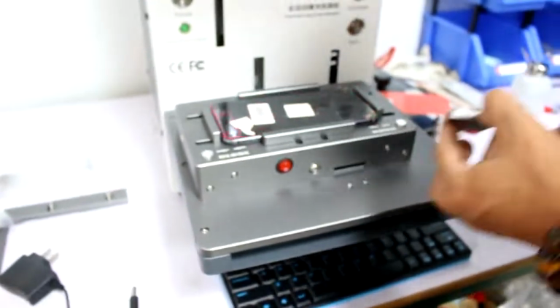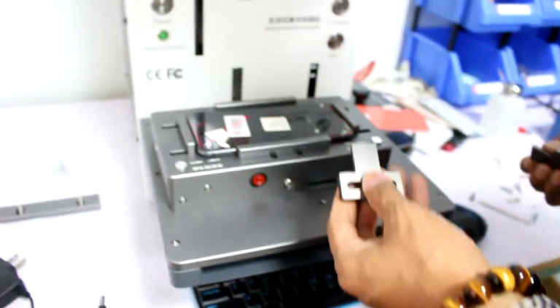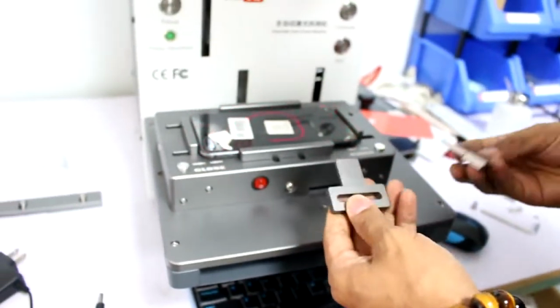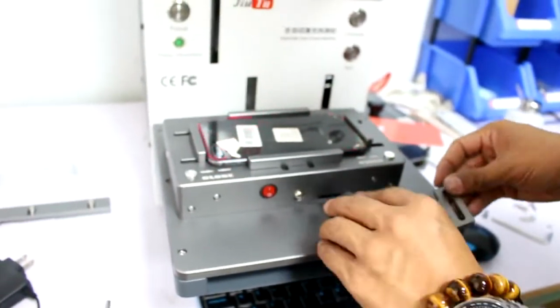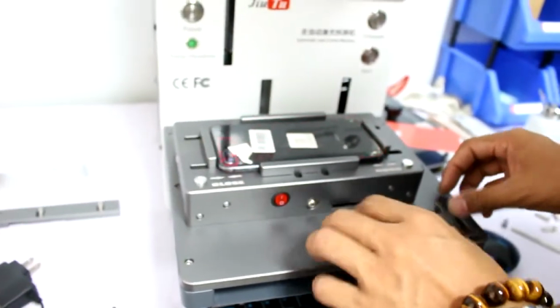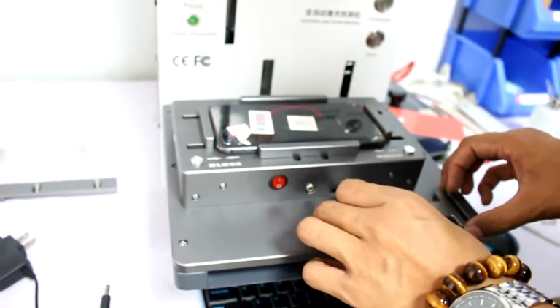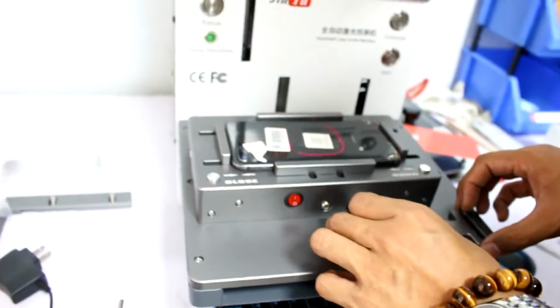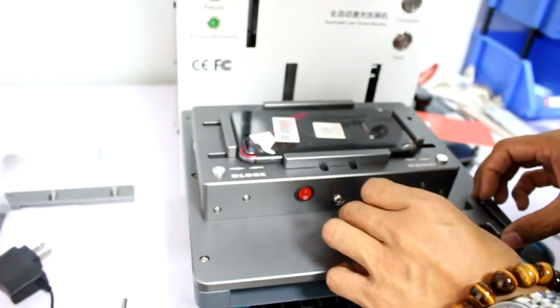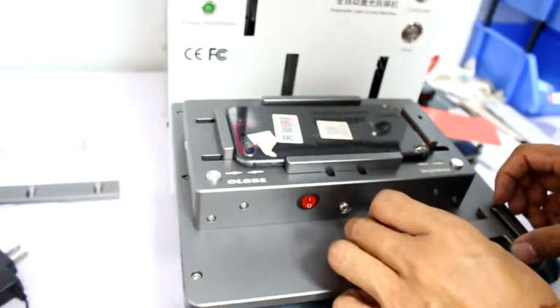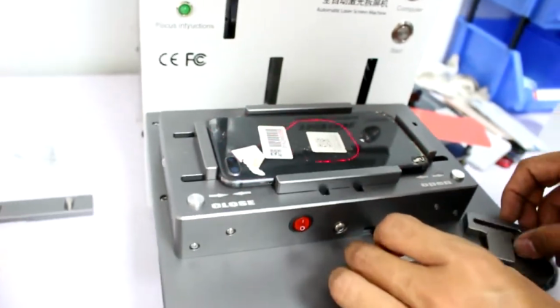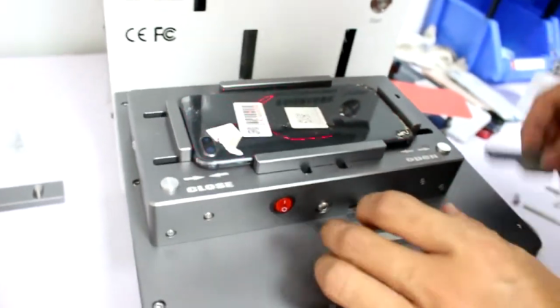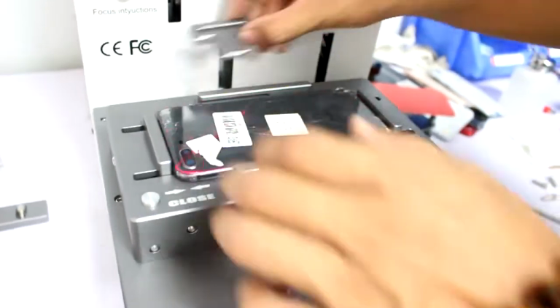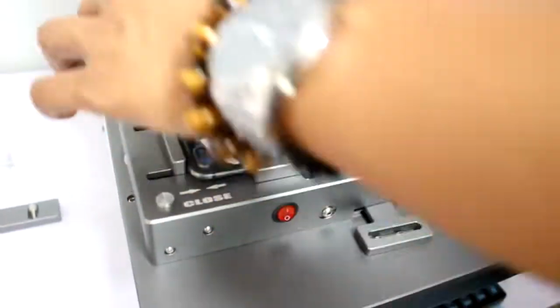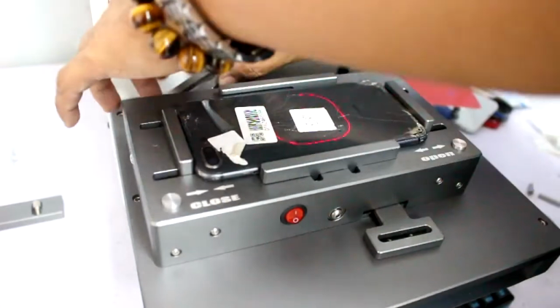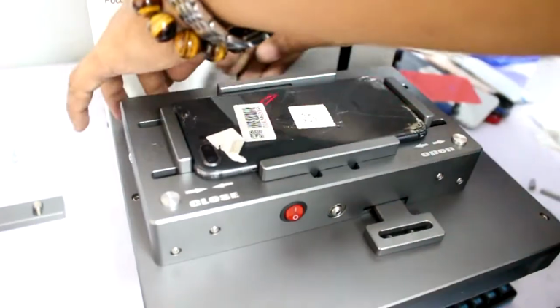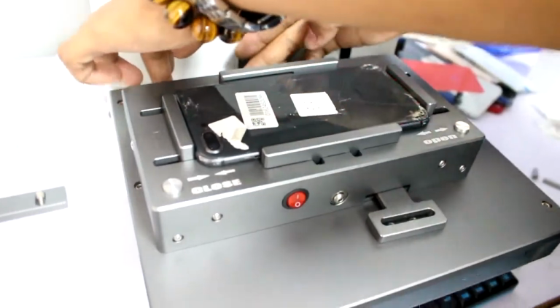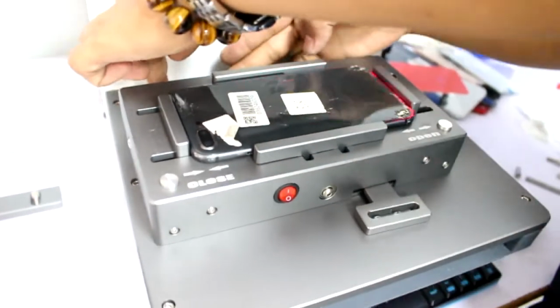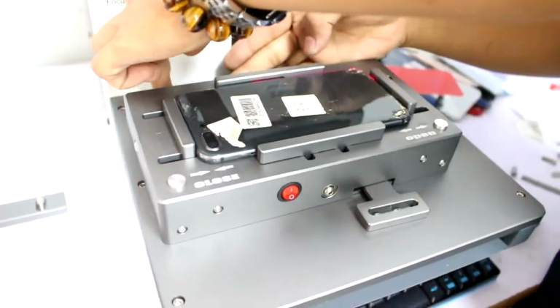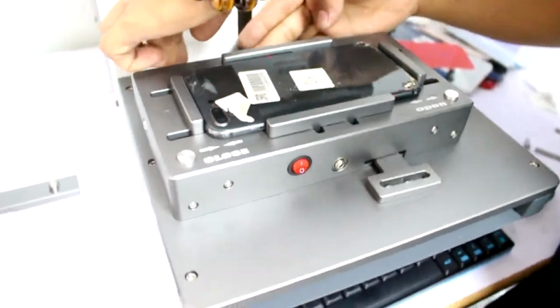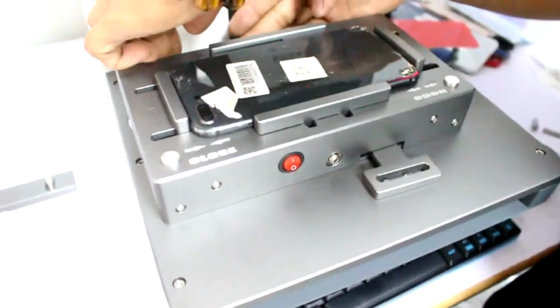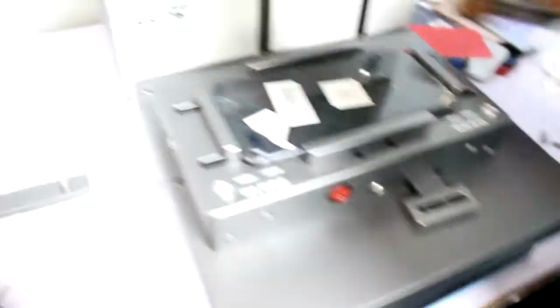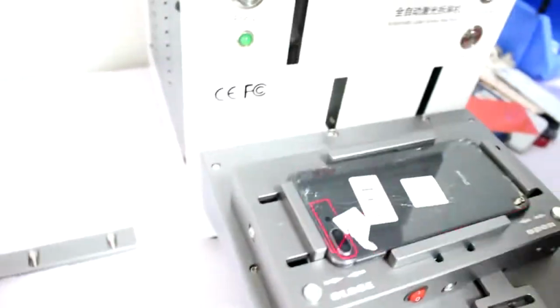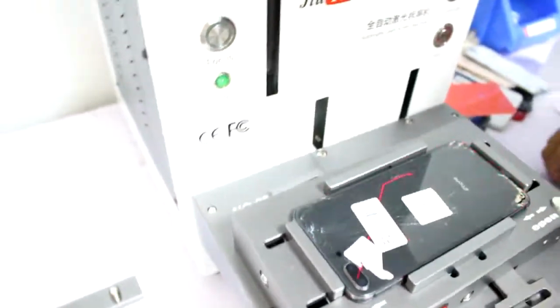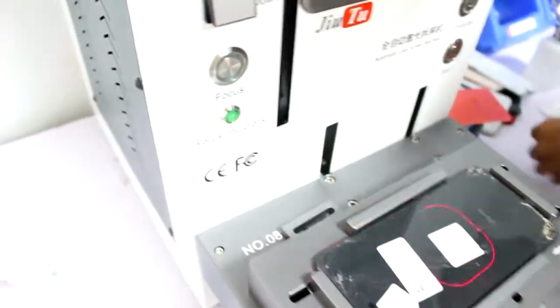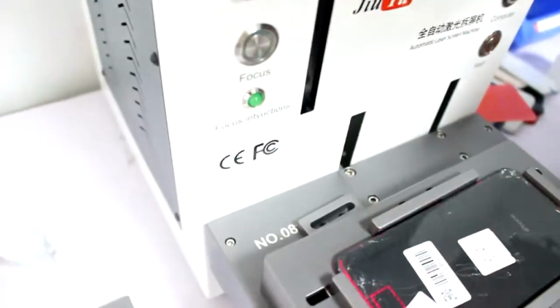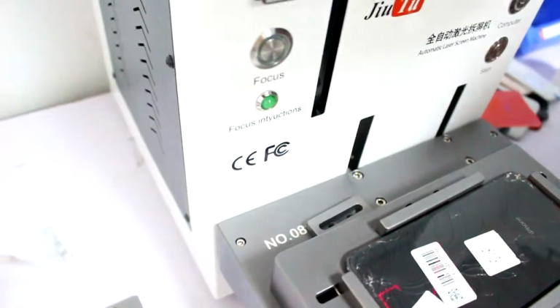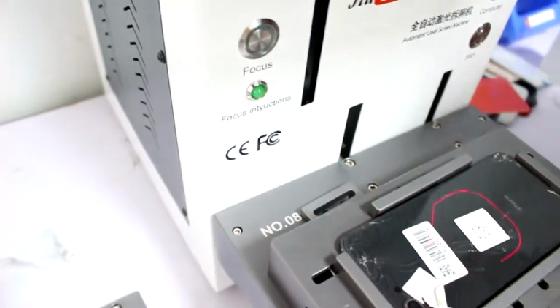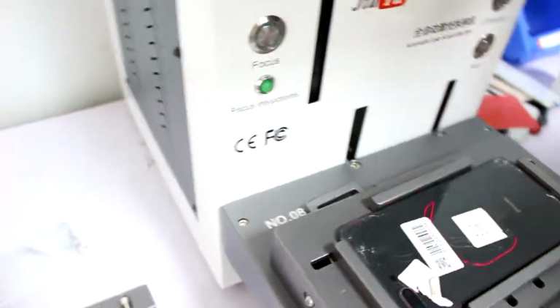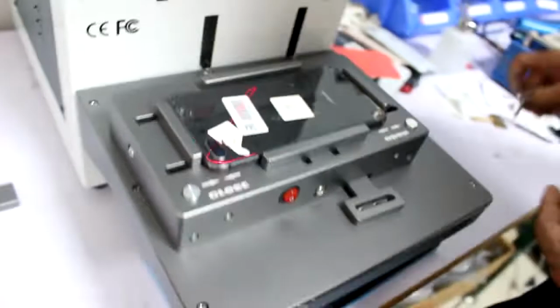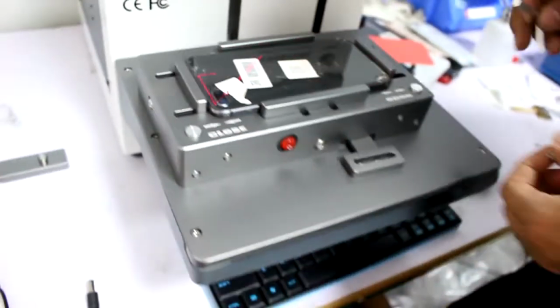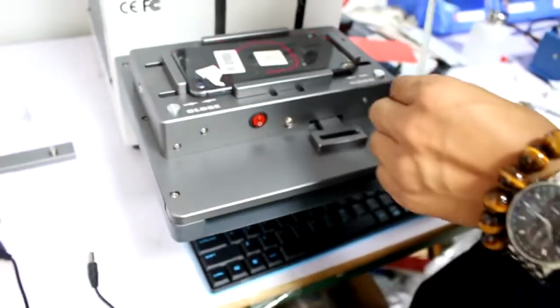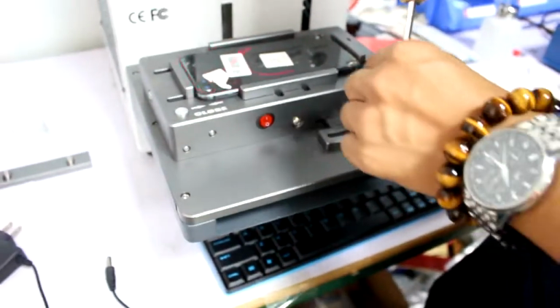Now here it has two clamp screws for the mode. One goes here and one goes here. So you use the screw to fasten it so the mode won't move.